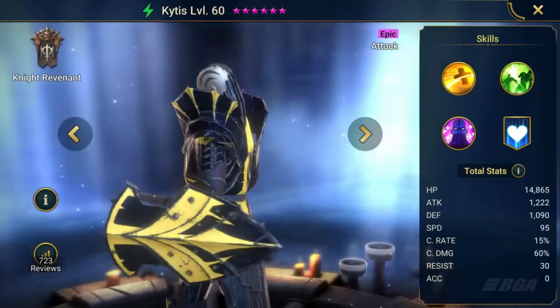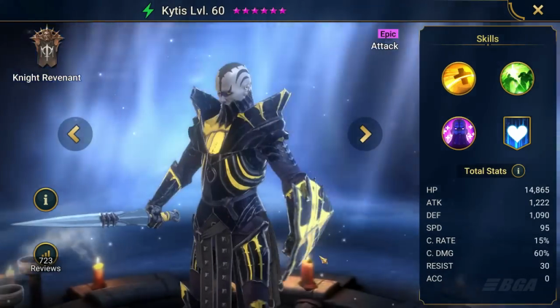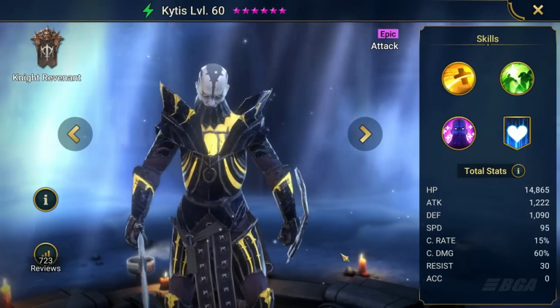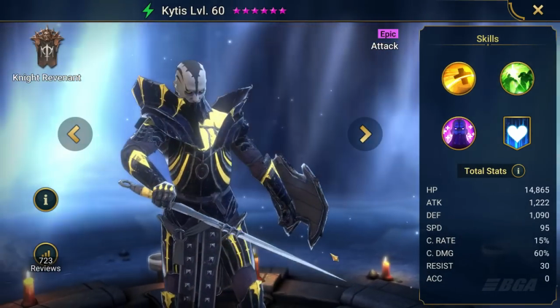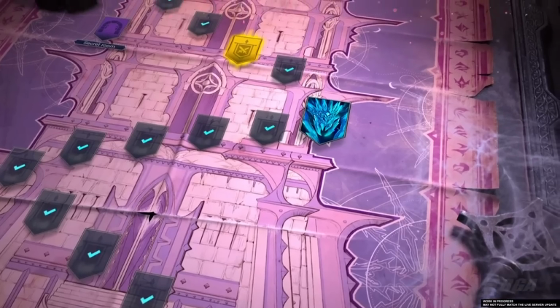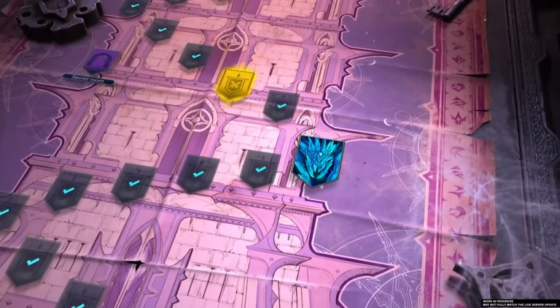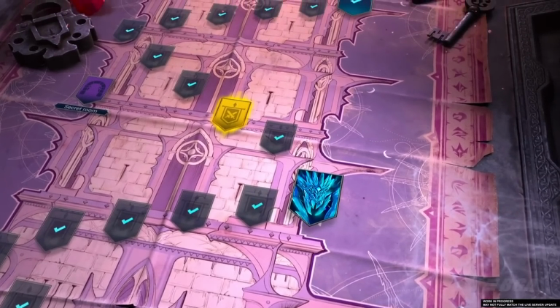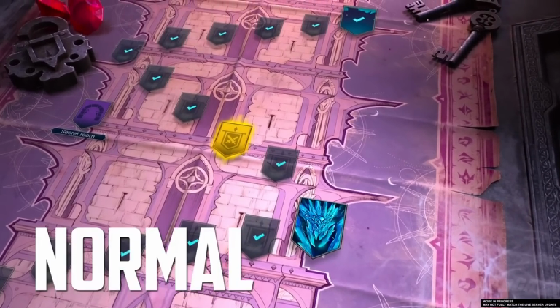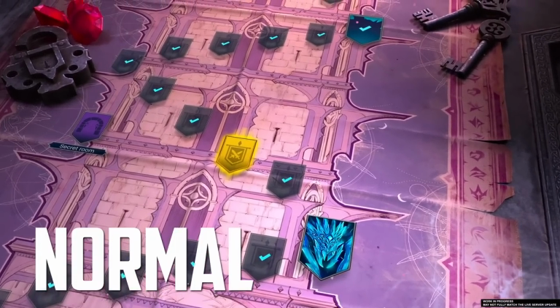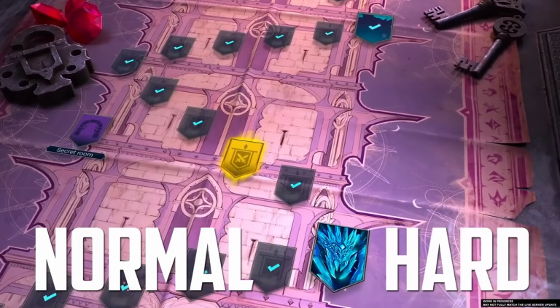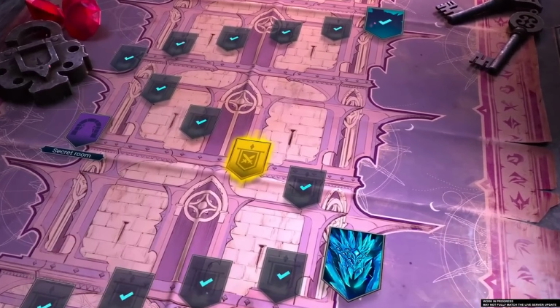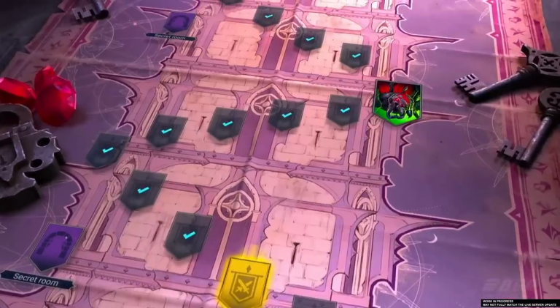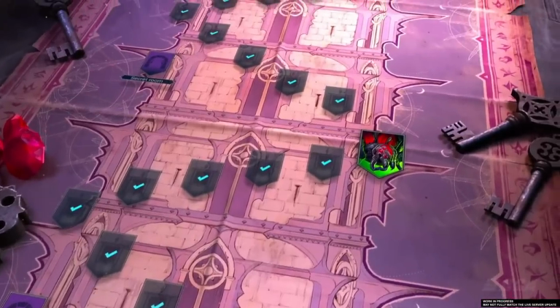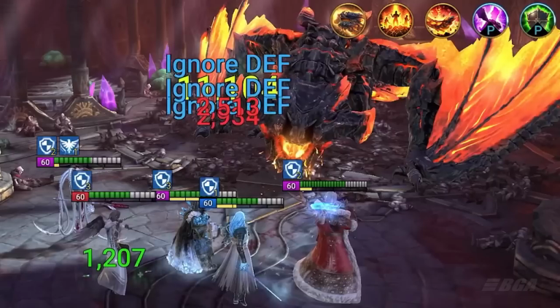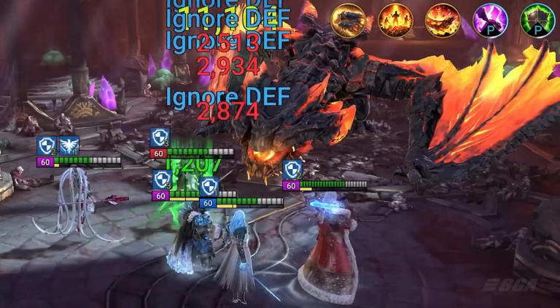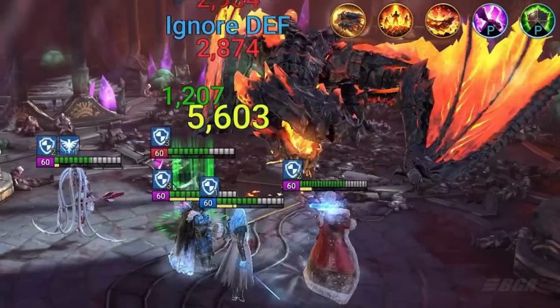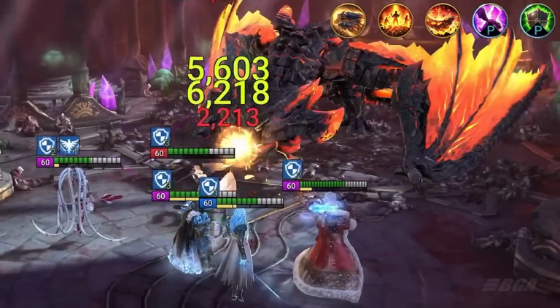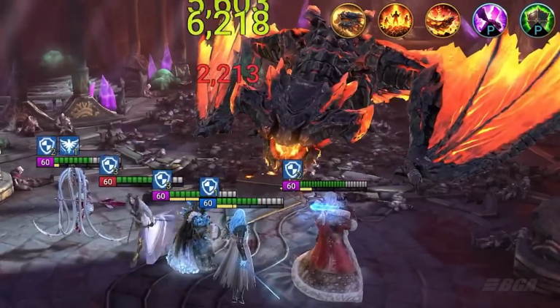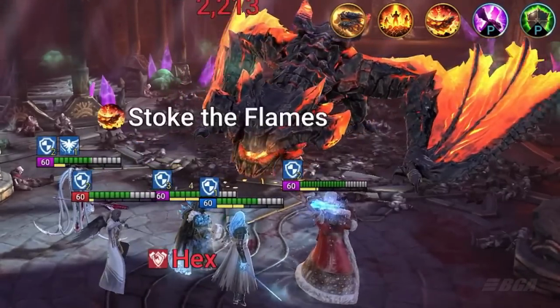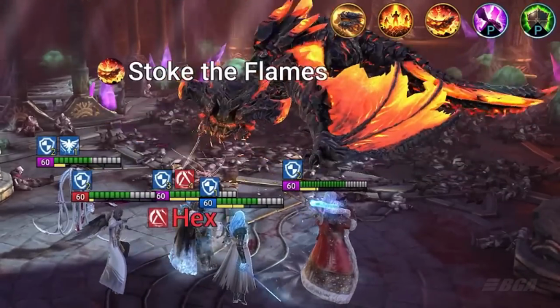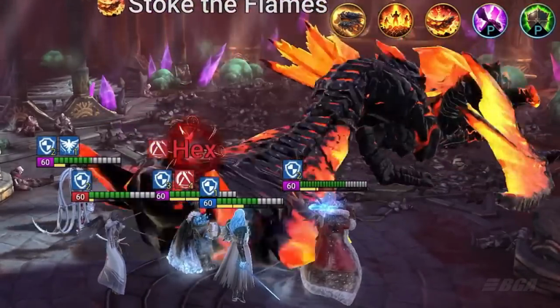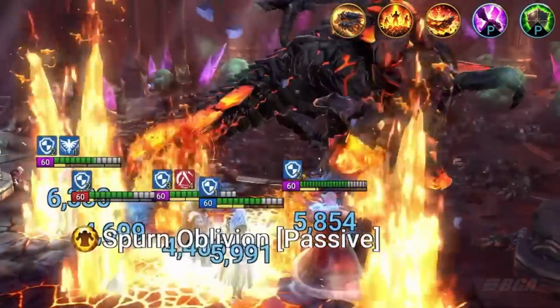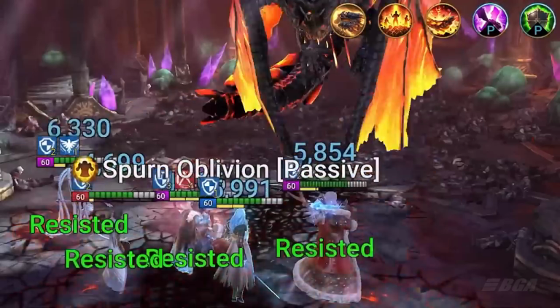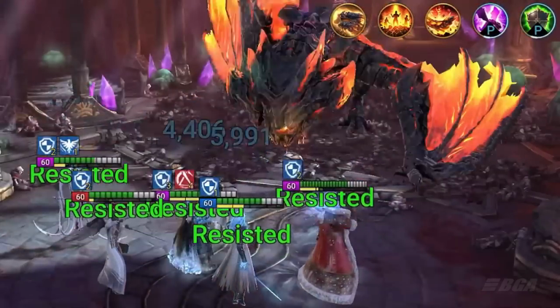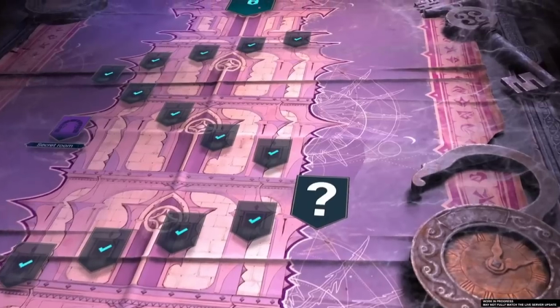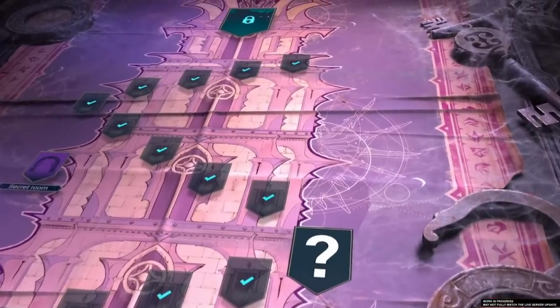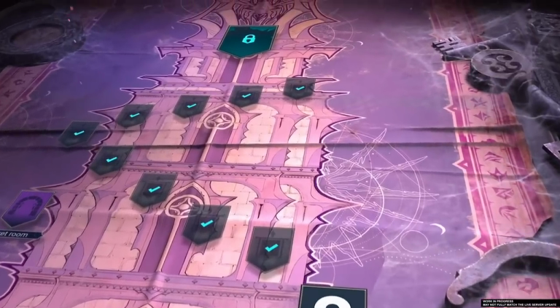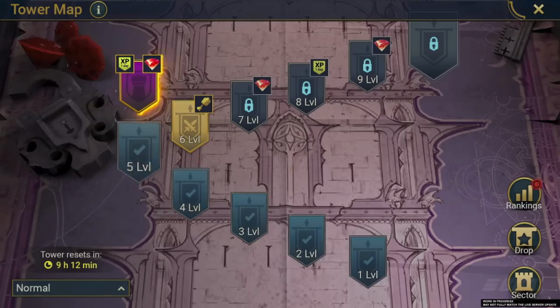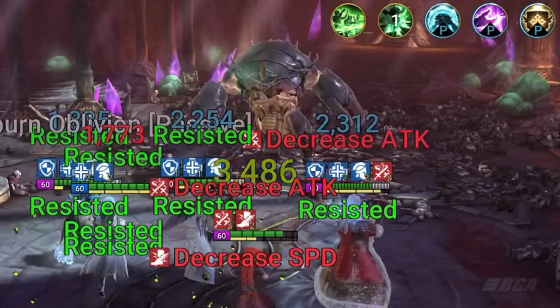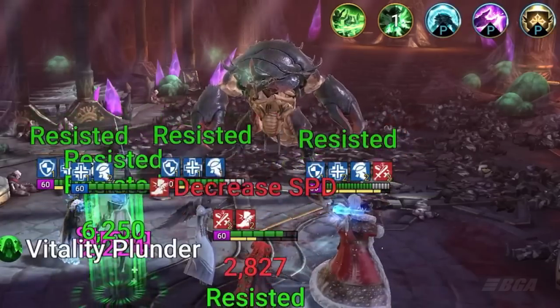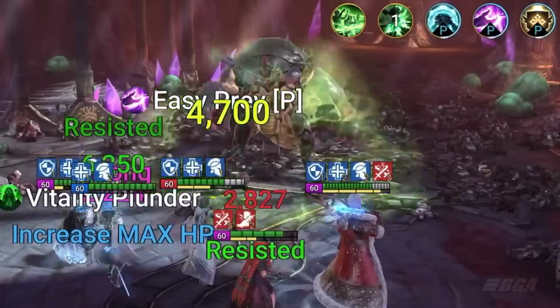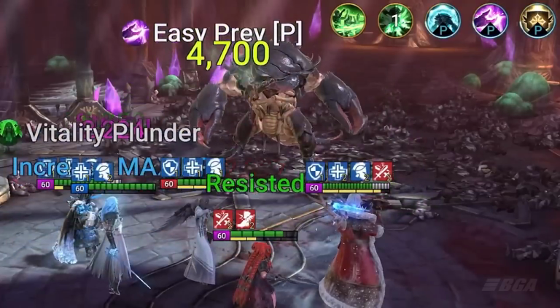Talking about the game, the devs show tremendous love — in fact this month Raid got their biggest update ever. The main event is already going on, it's called the Doom Tower and it's basically a giant tower with 120 floors, secret challenge rooms, and 12 badass bosses to take on.